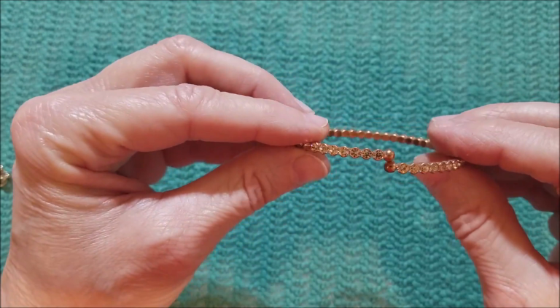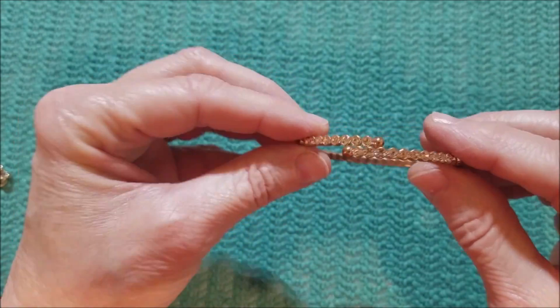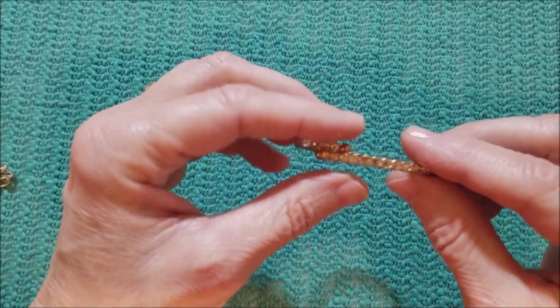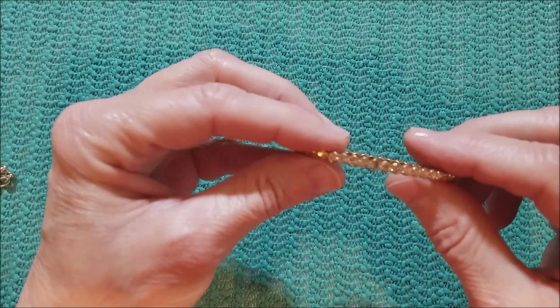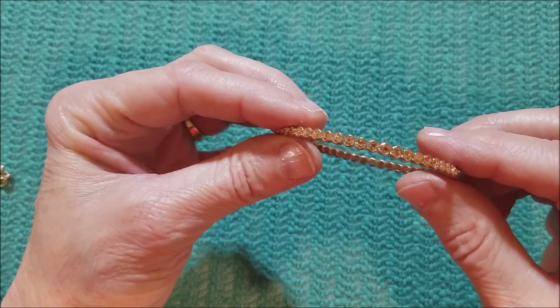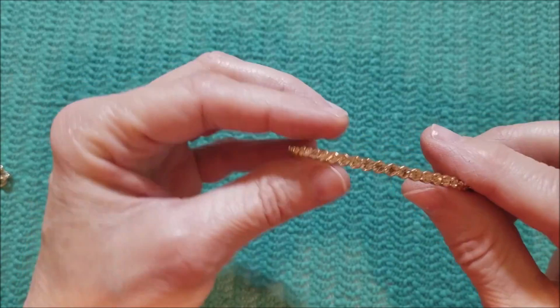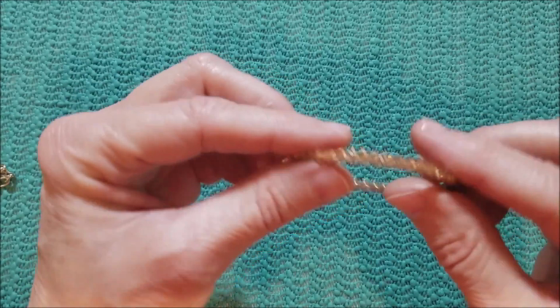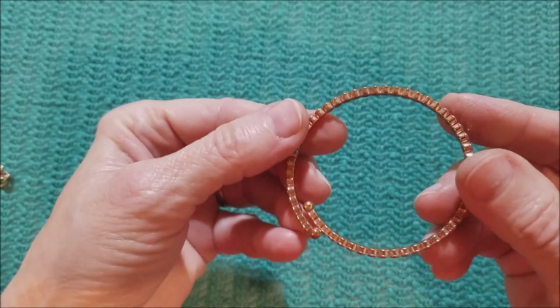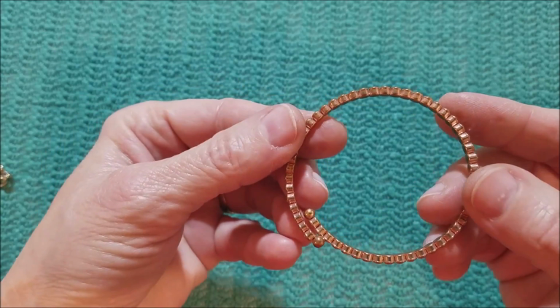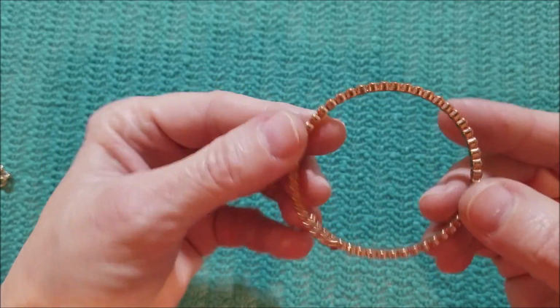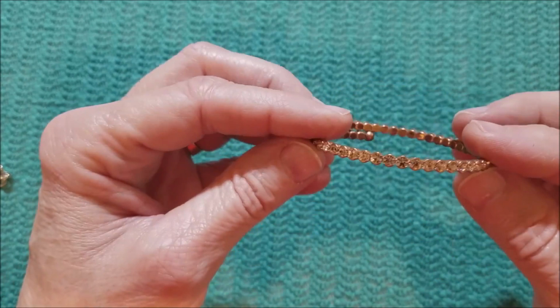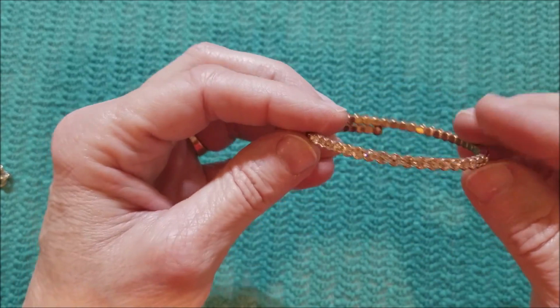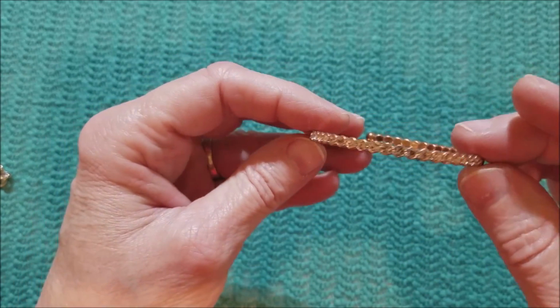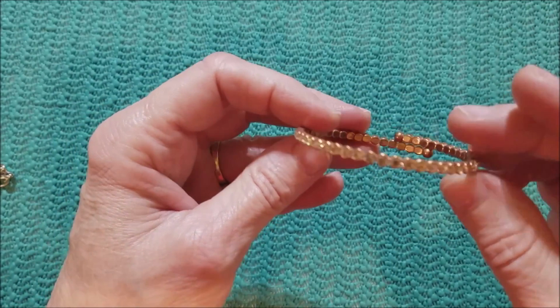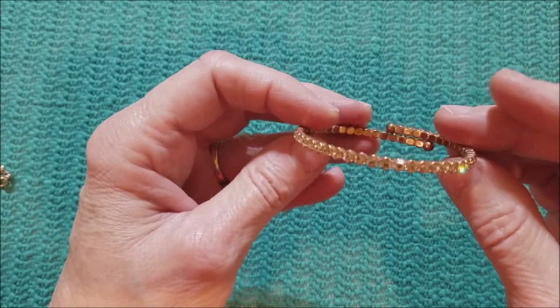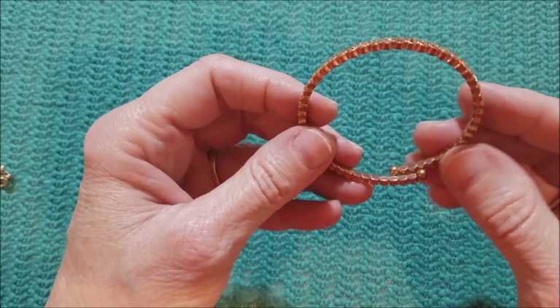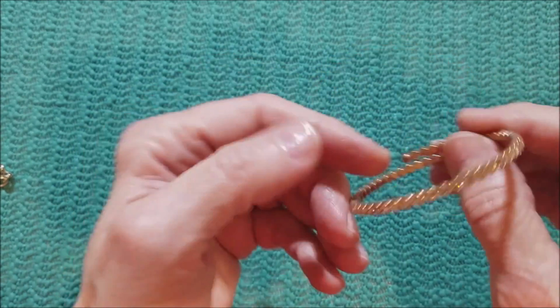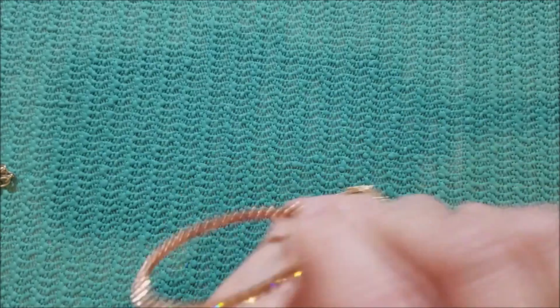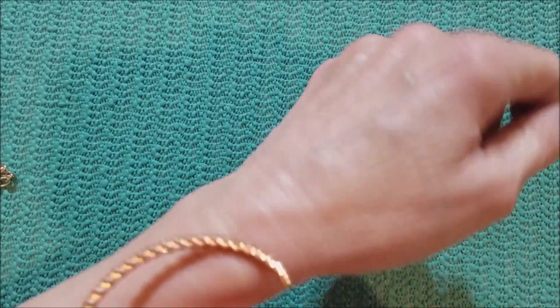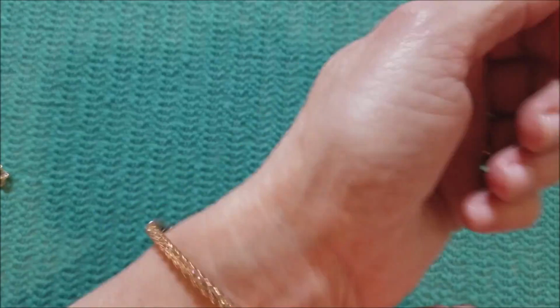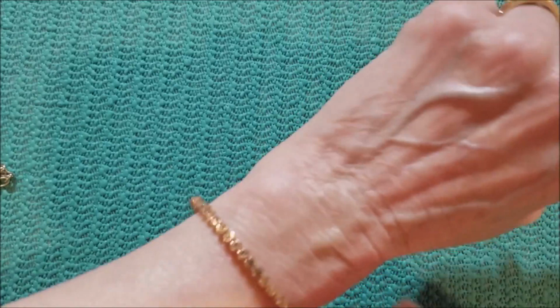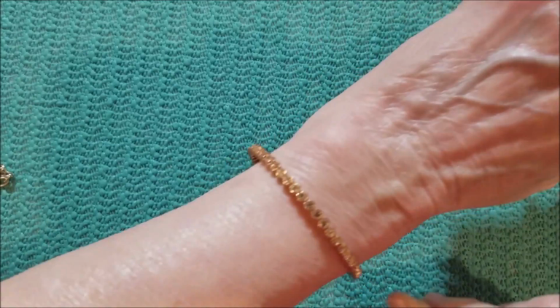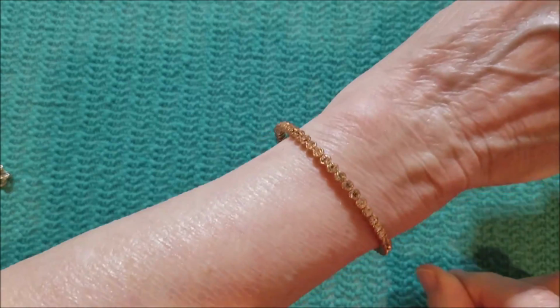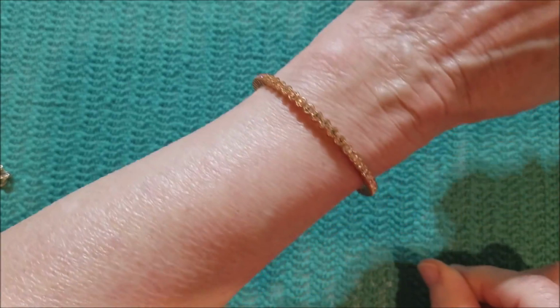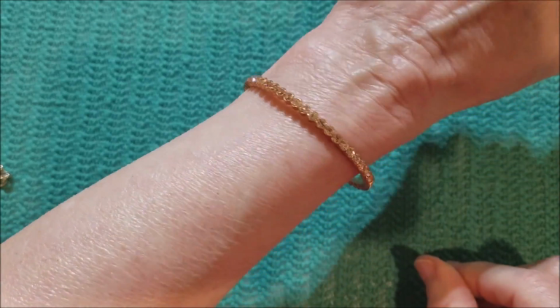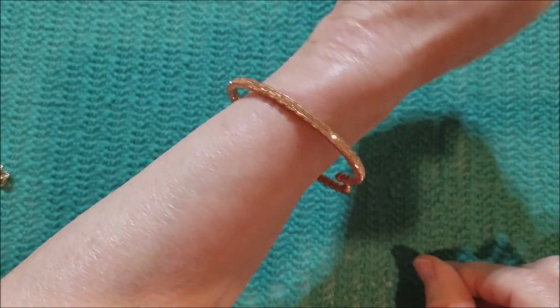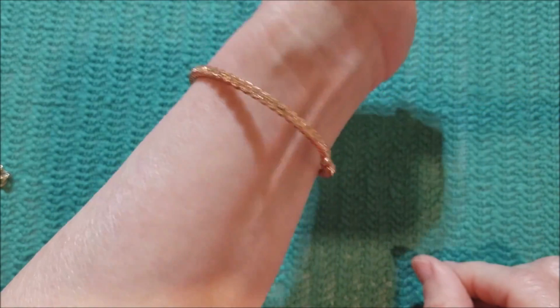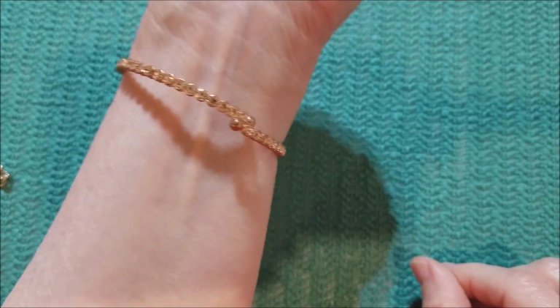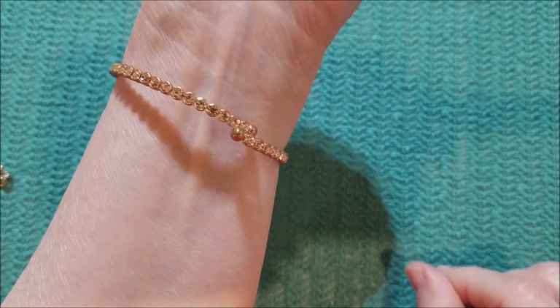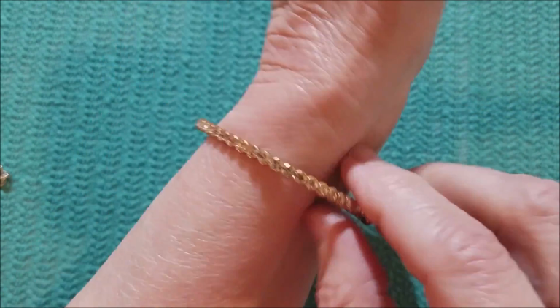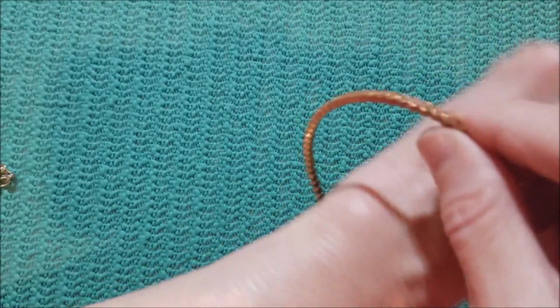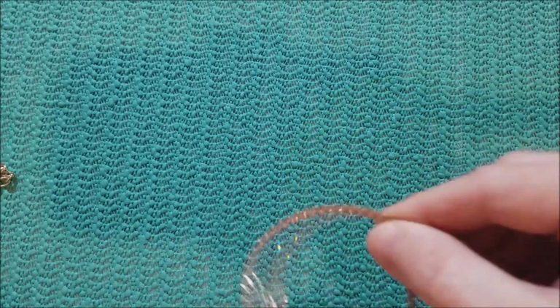We've got this little bracelet done in rose gold tone. That's cute.